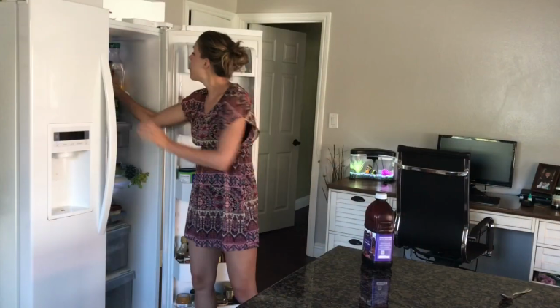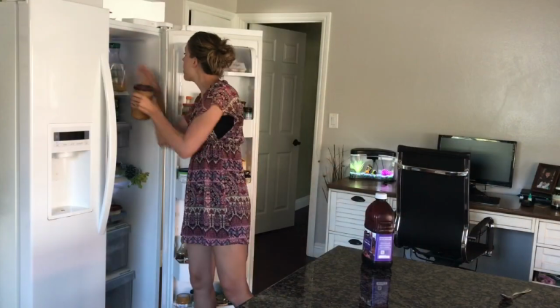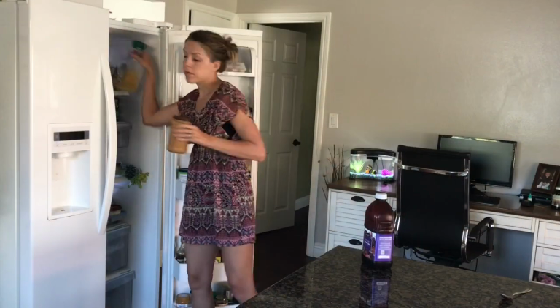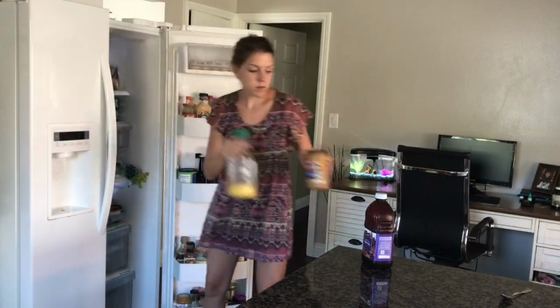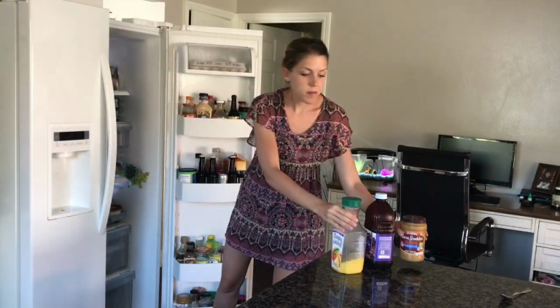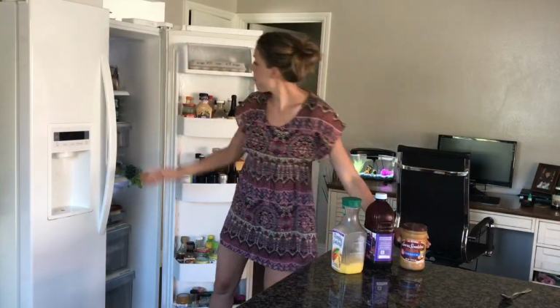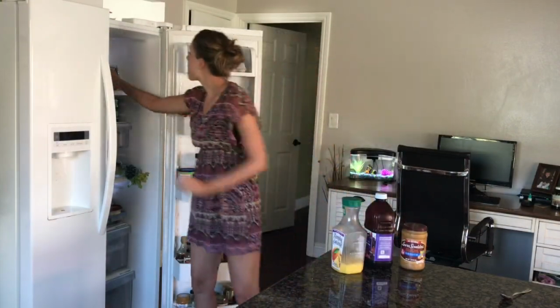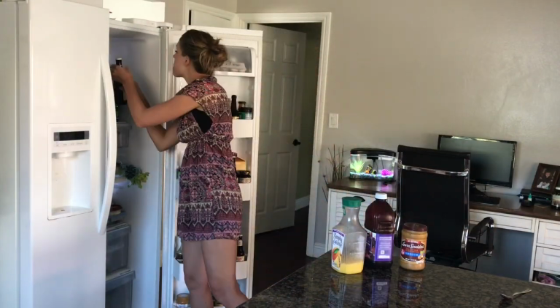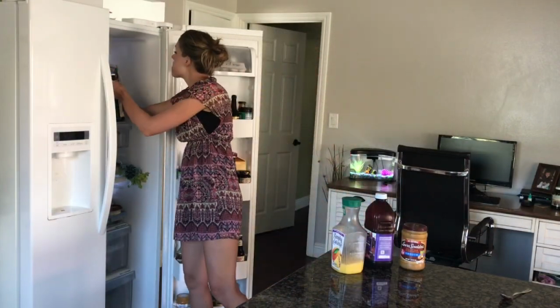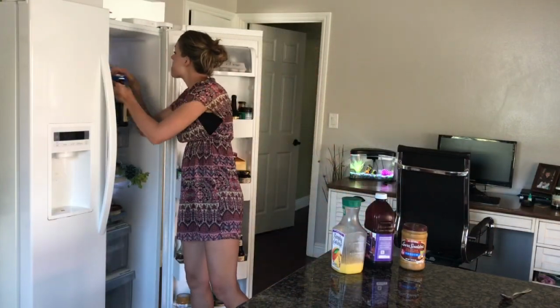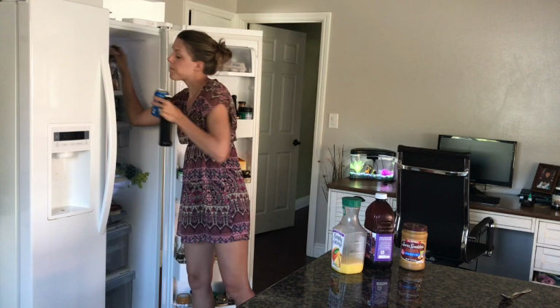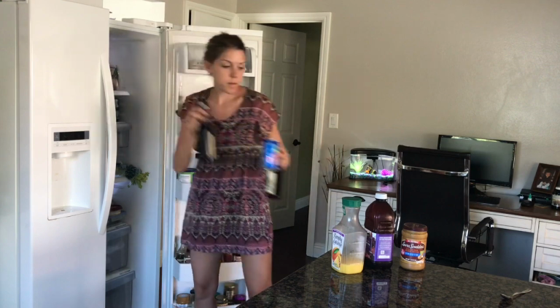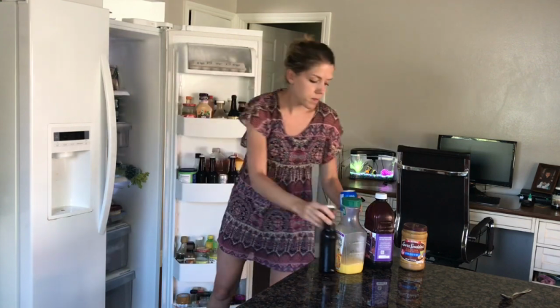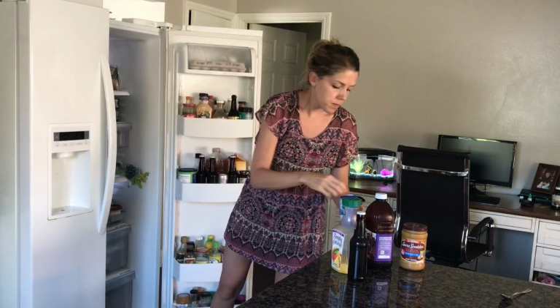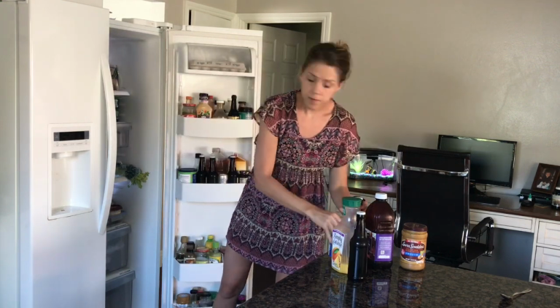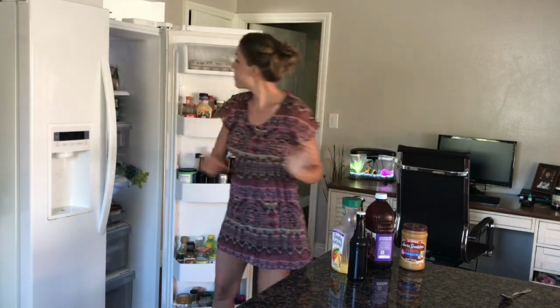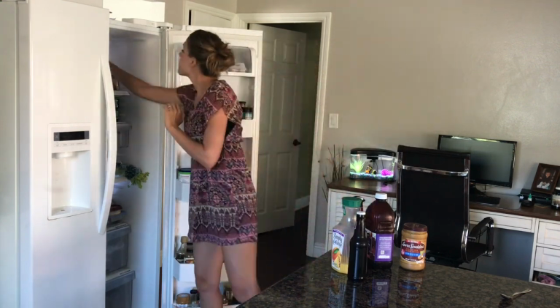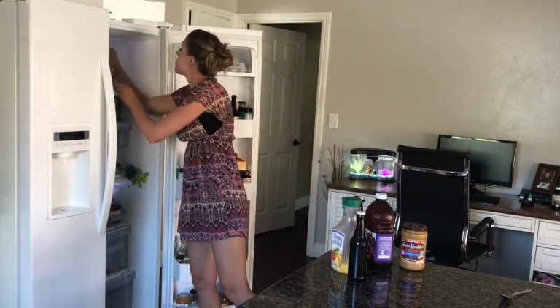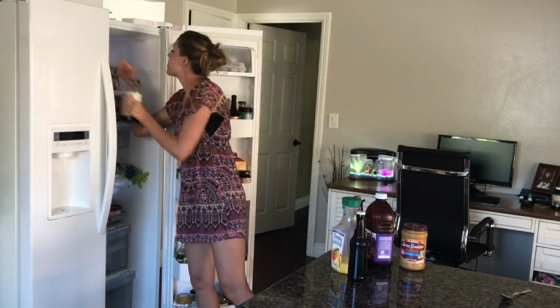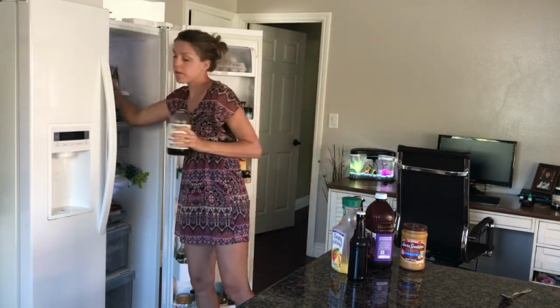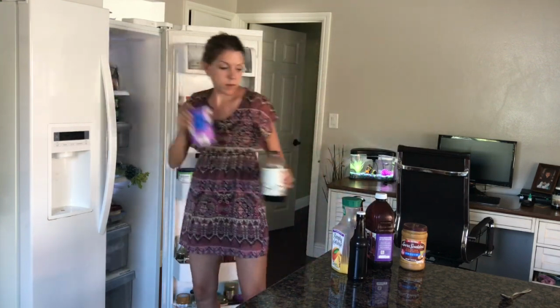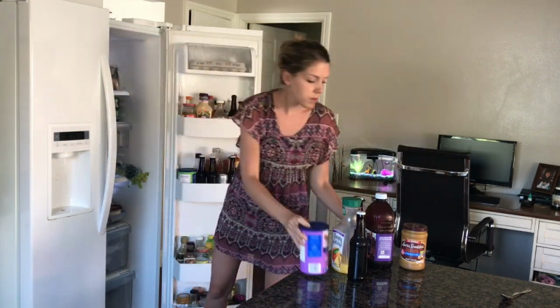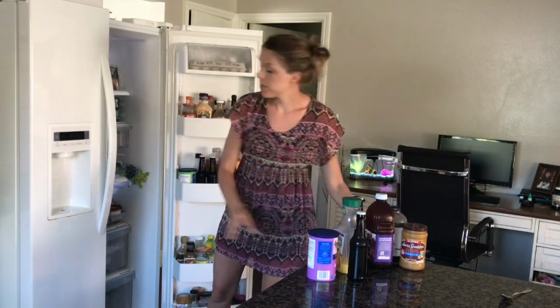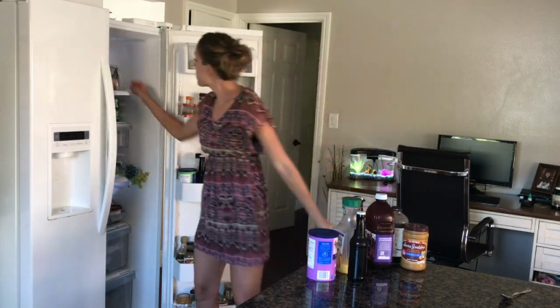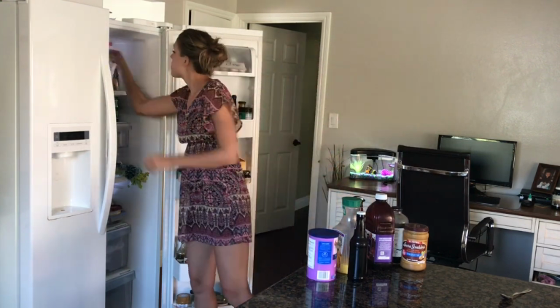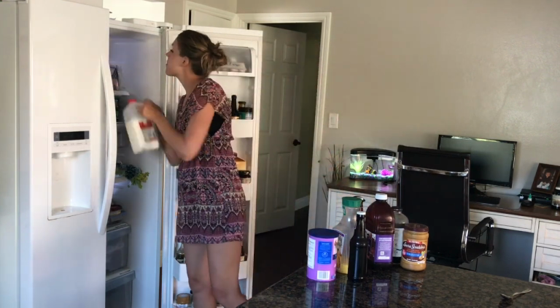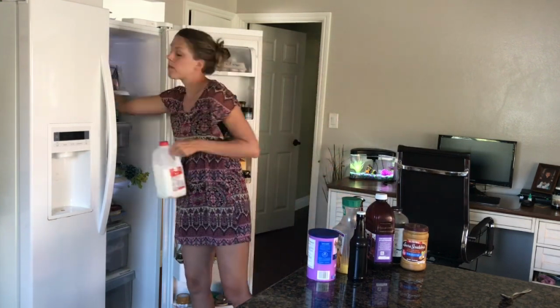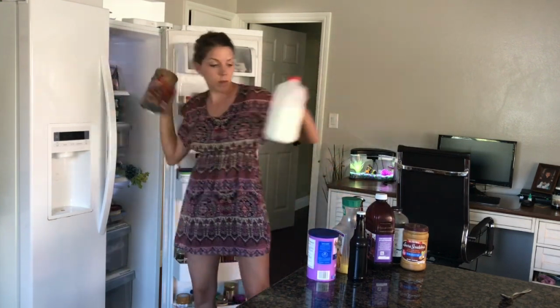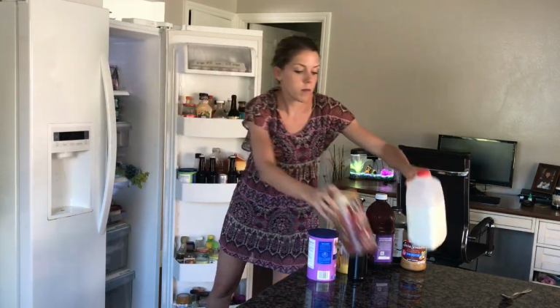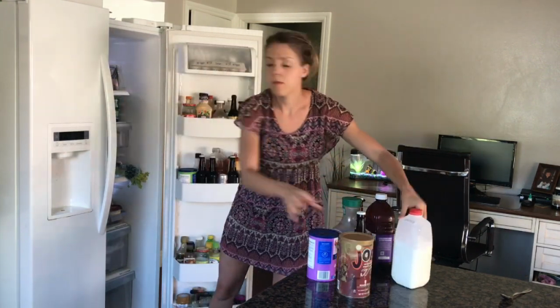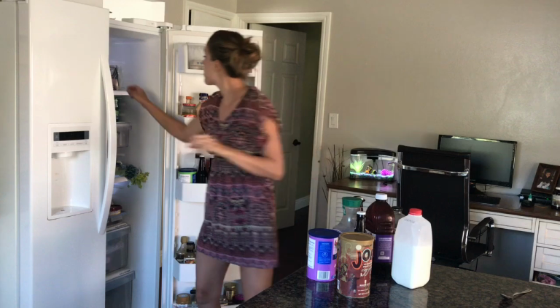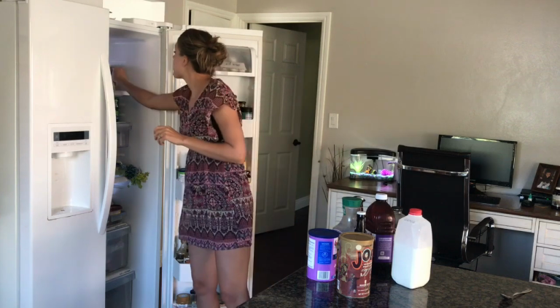I'm starting just by taking everything out of the refrigerator. It really is surprising how much food you have when you get it all out at the same time.